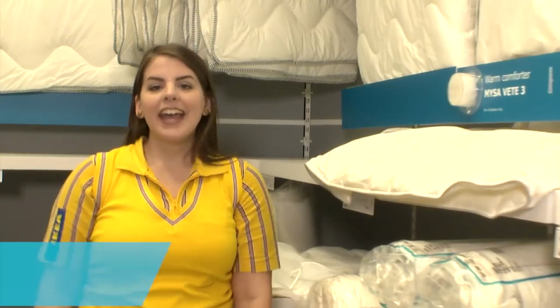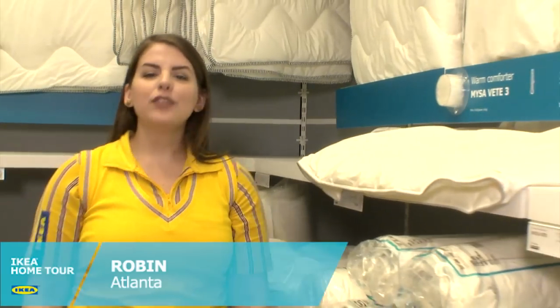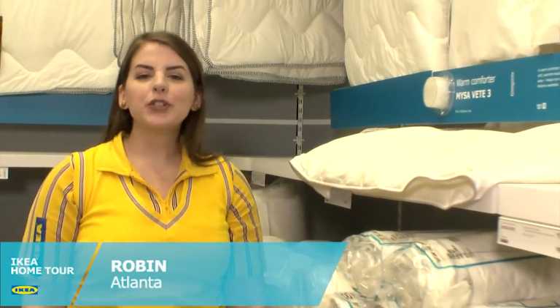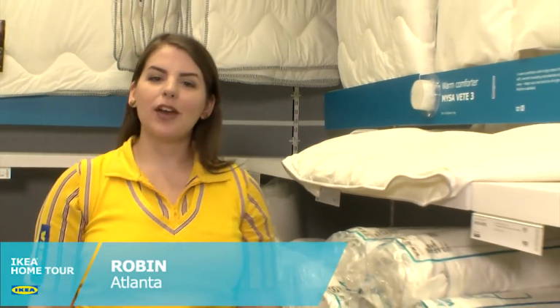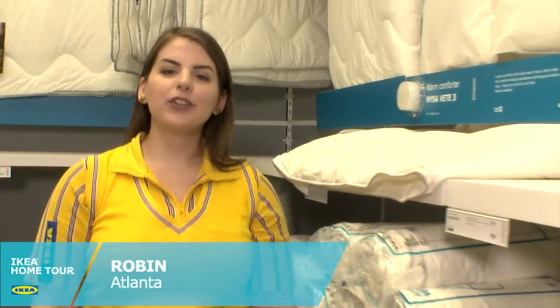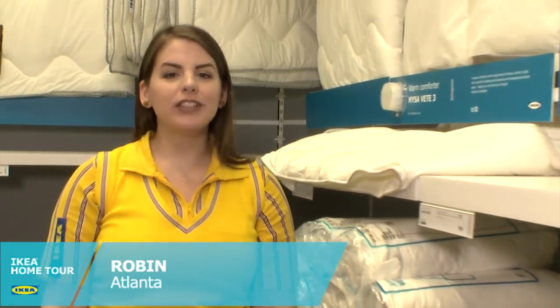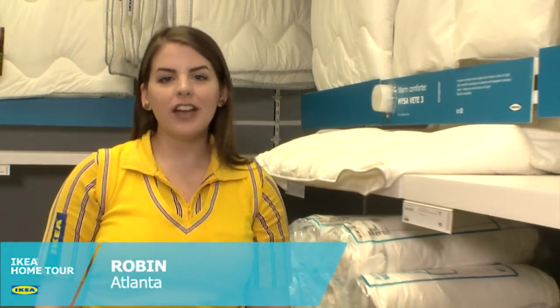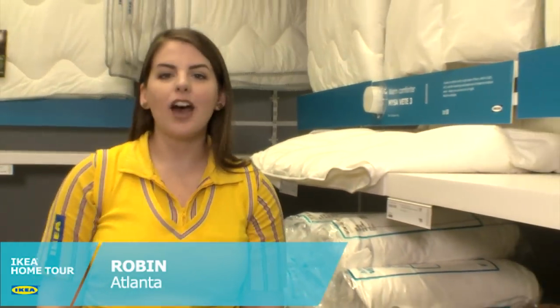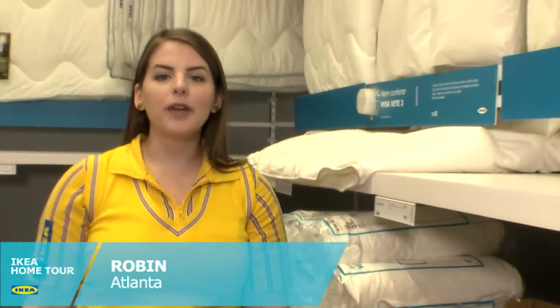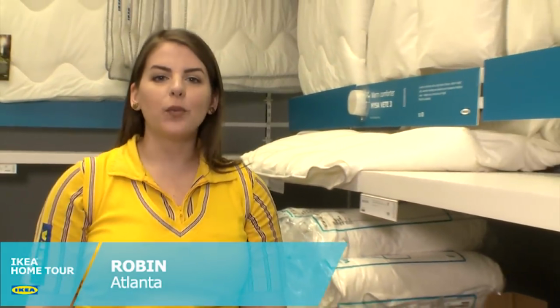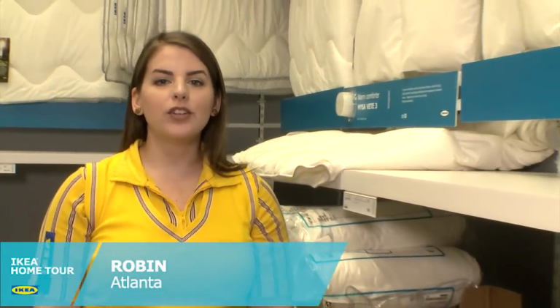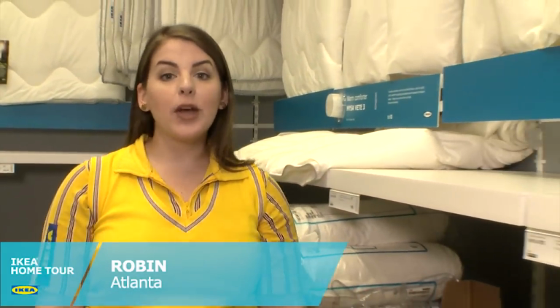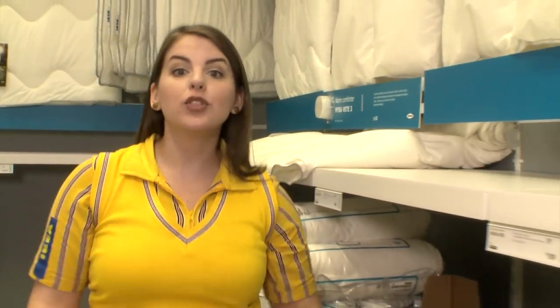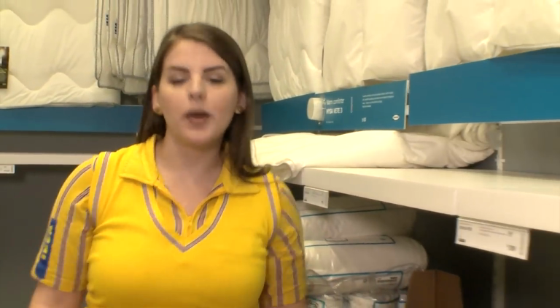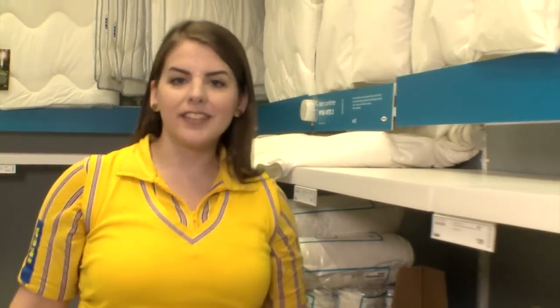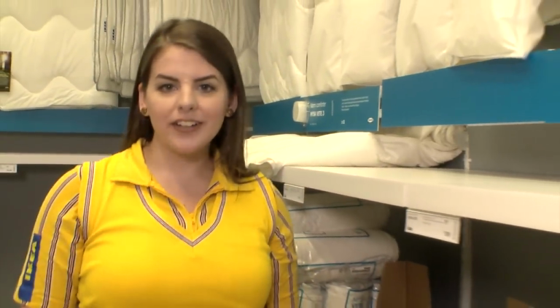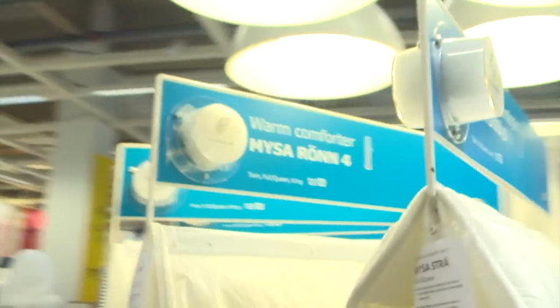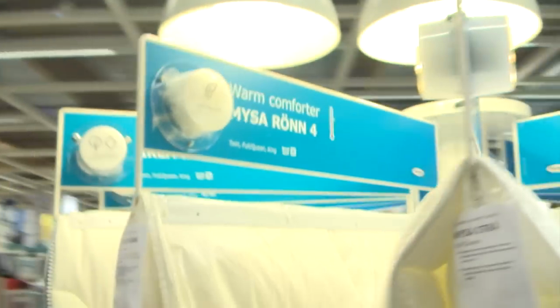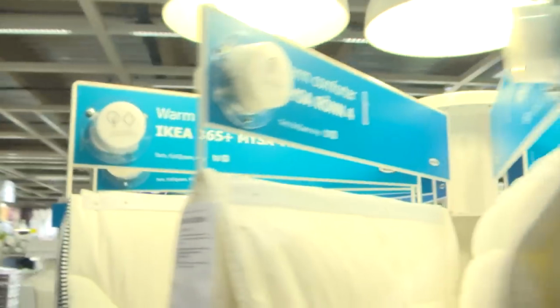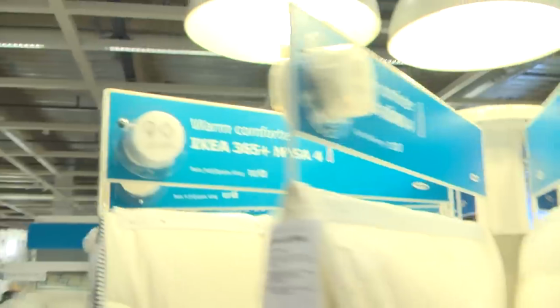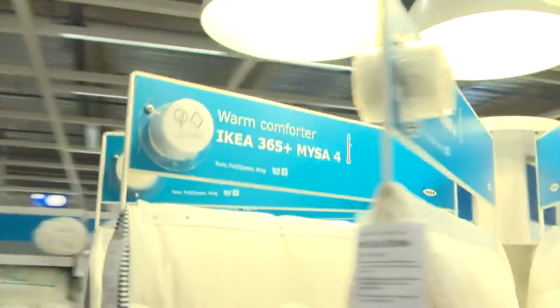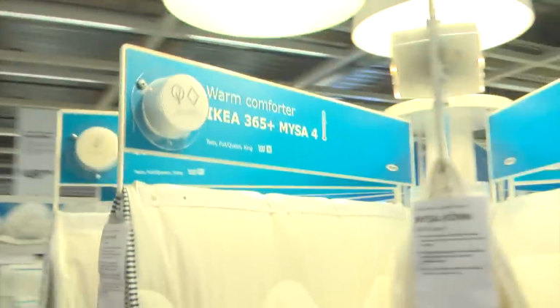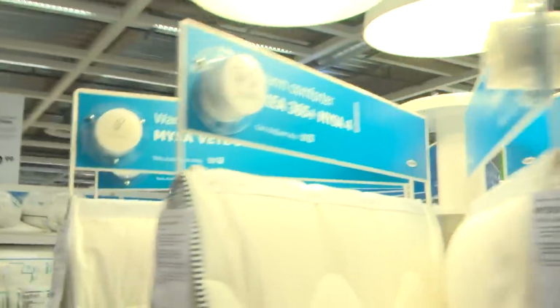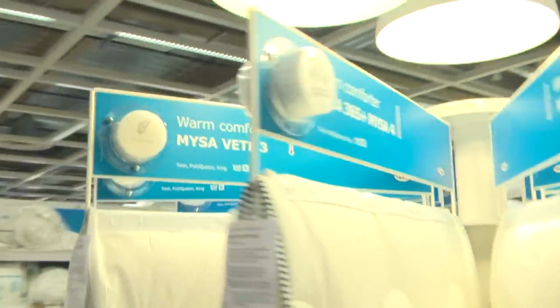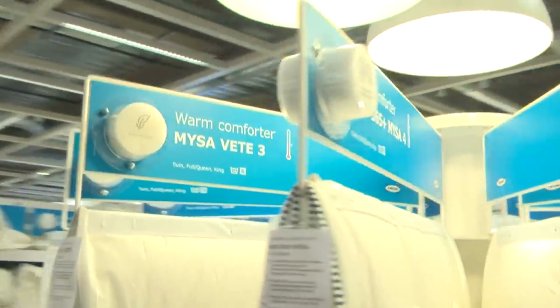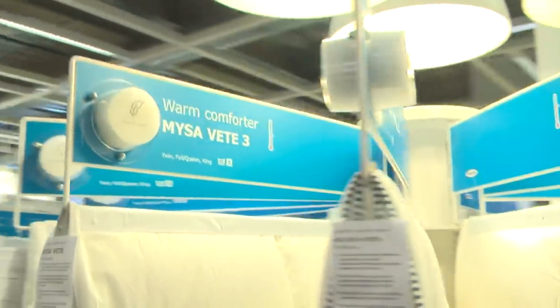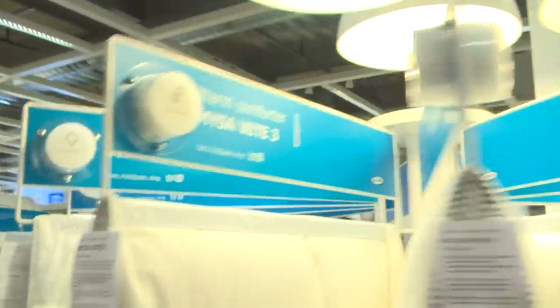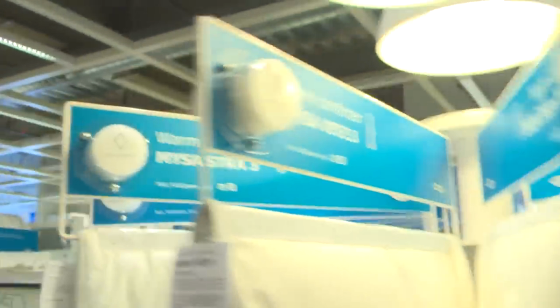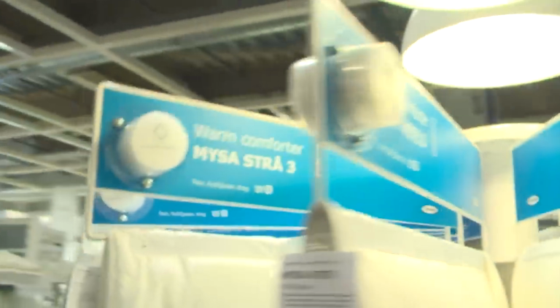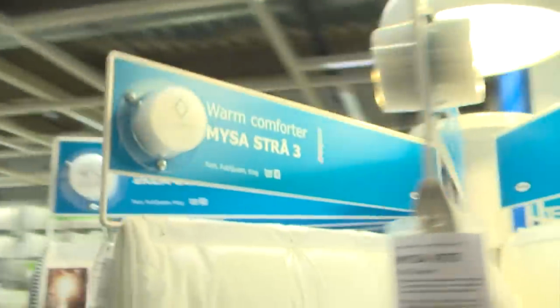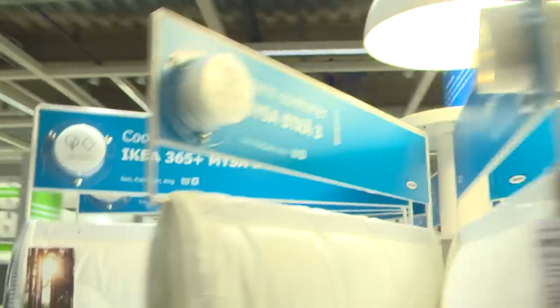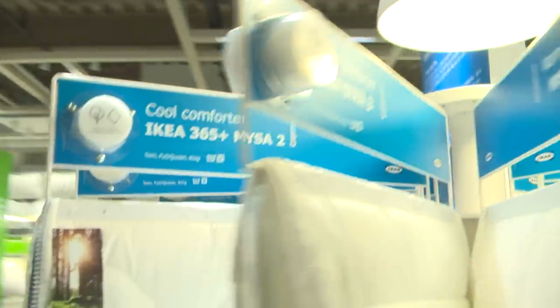Have you ever purchased a comforter only to find it's not warm enough in the winter, or perhaps too warm in the summer? IKEA offers a variety of different thicknesses and warmth levels to keep you comfortable all year long.